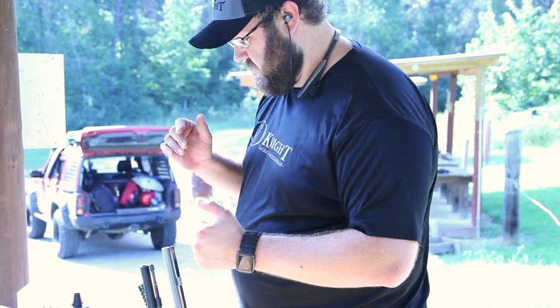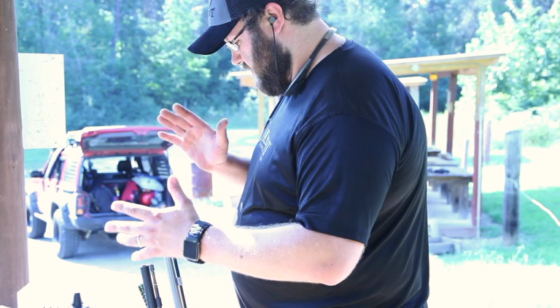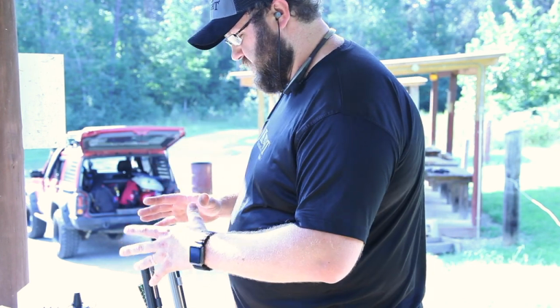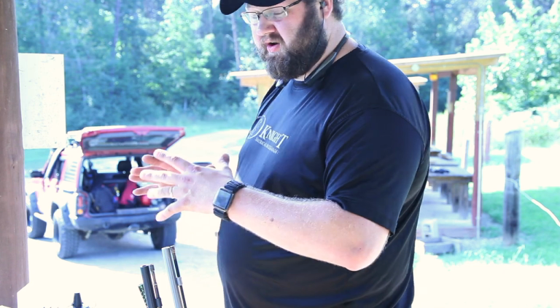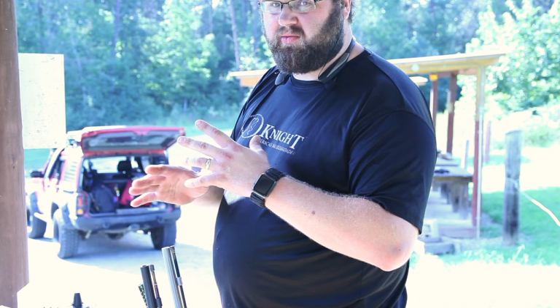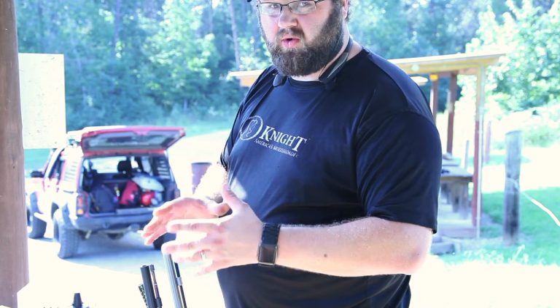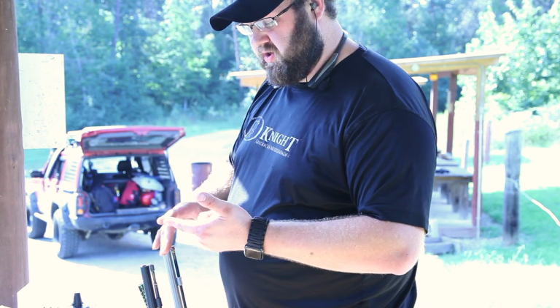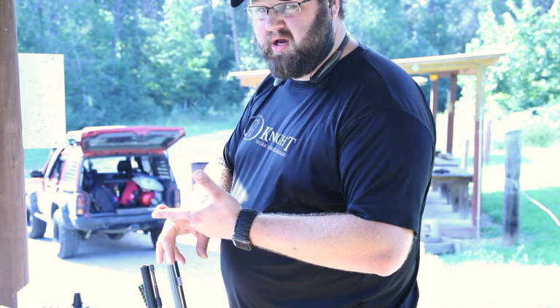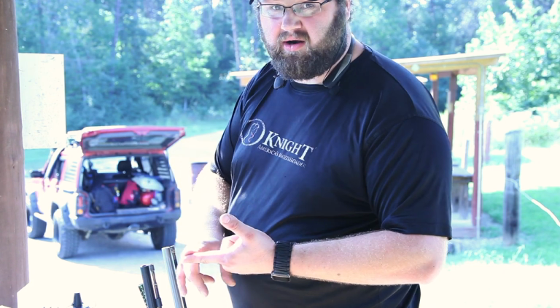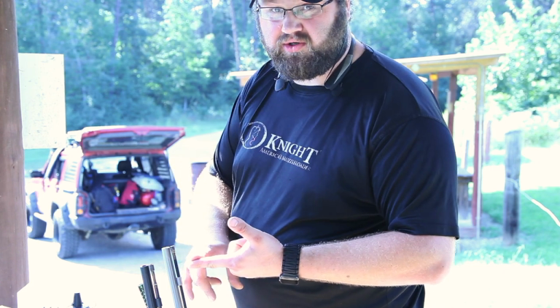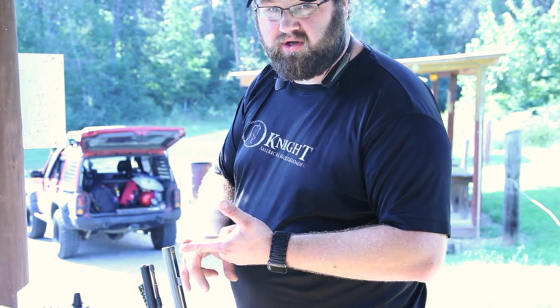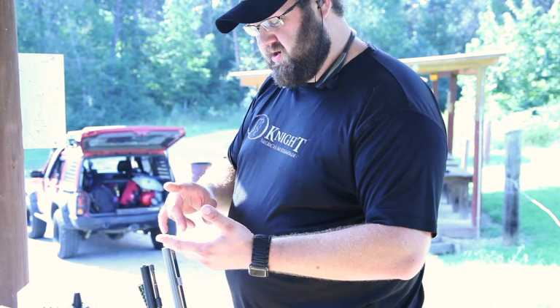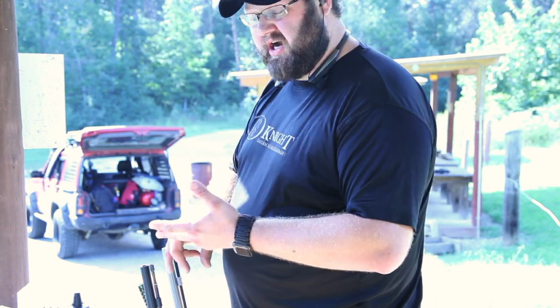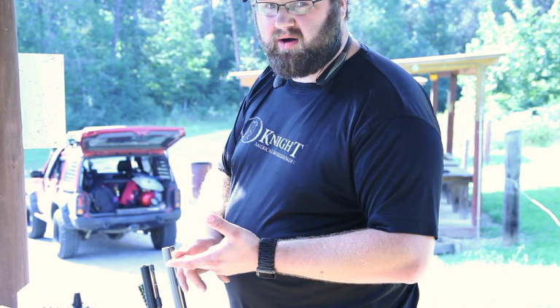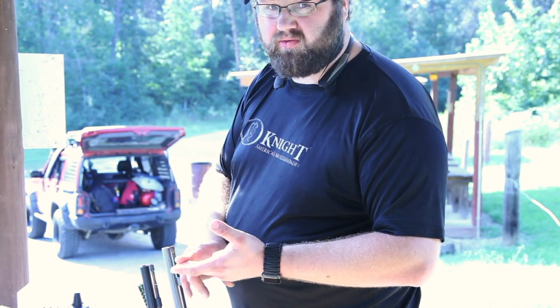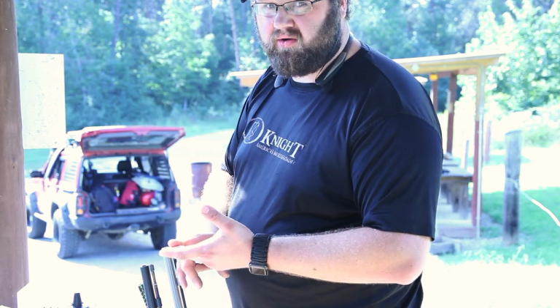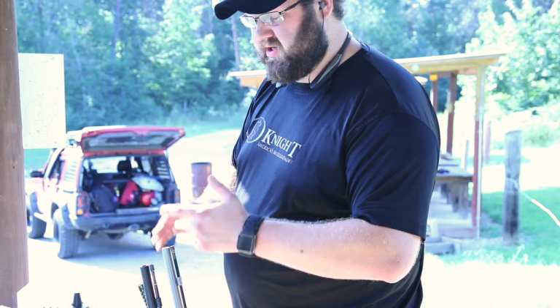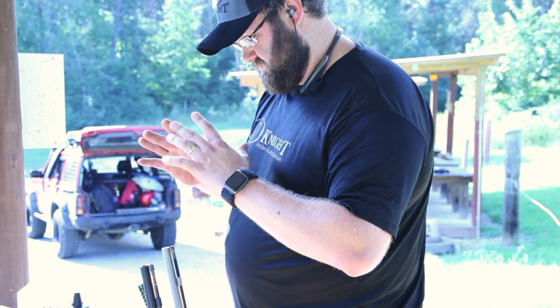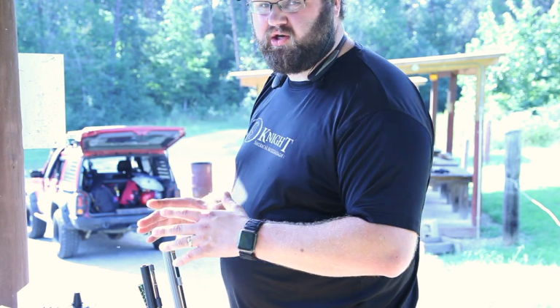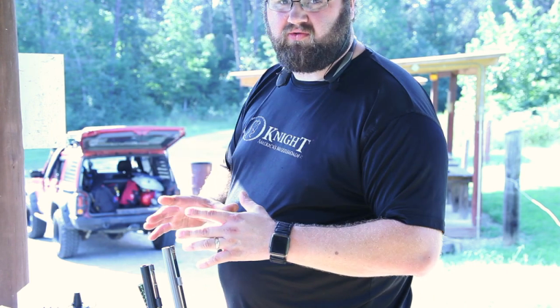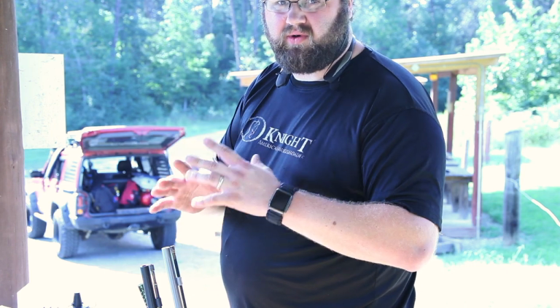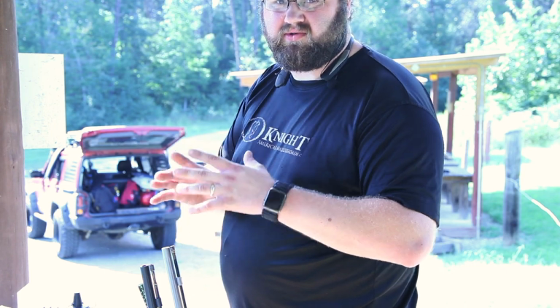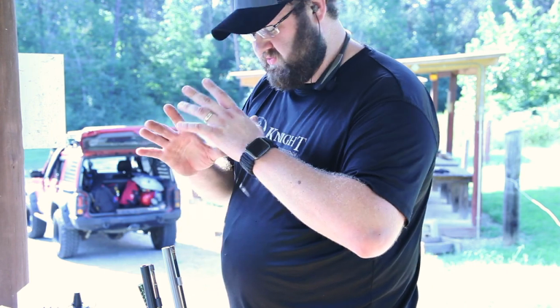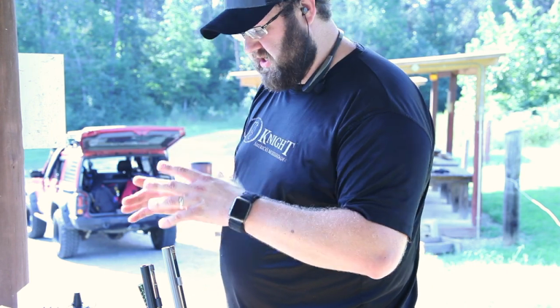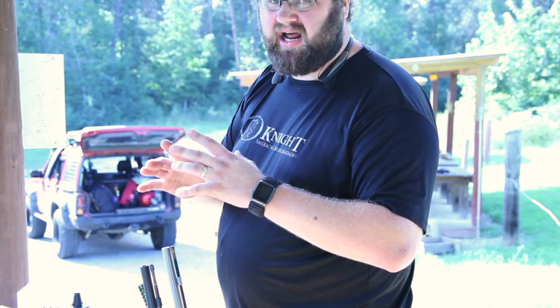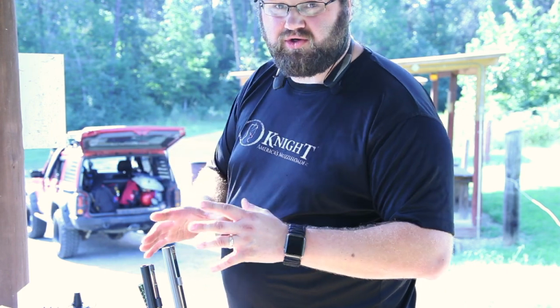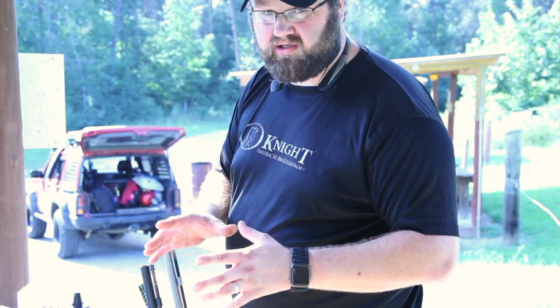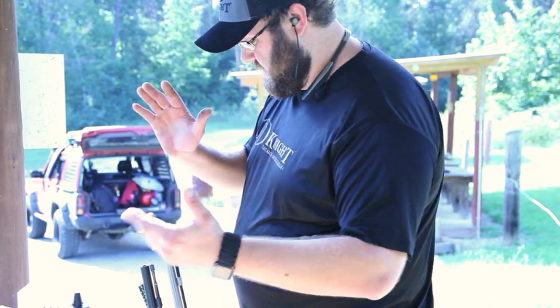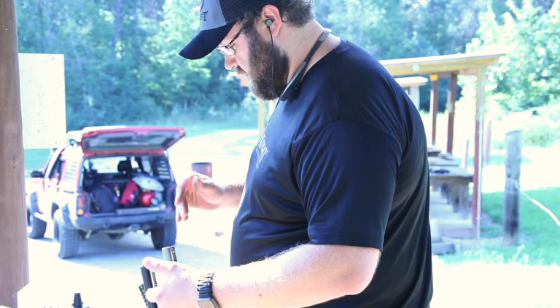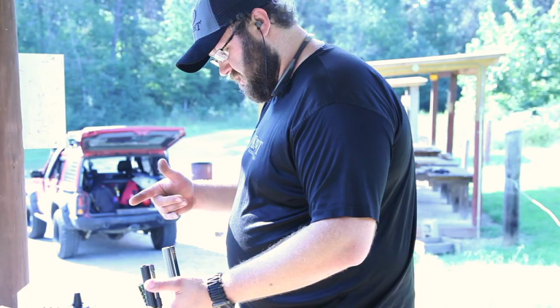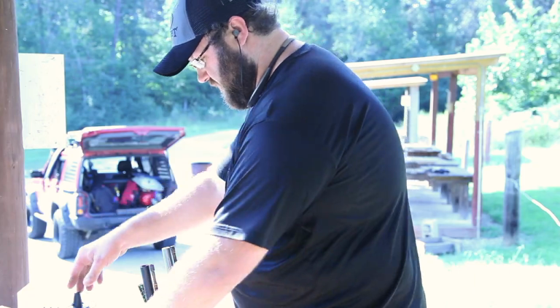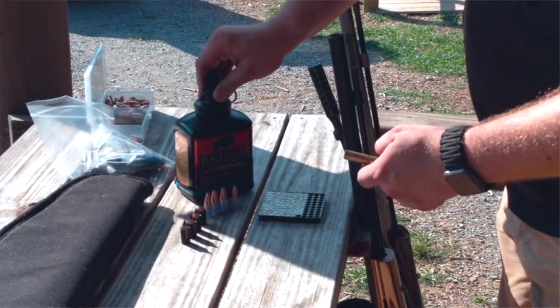So whatever you do, every time you load — whether you load with a minimum amount of pressure or maximum amount of pressure when loading the bullet — it makes a huge difference when it comes to being accurate shooting a muzzleloader. So we're going to start off with loading the powder.